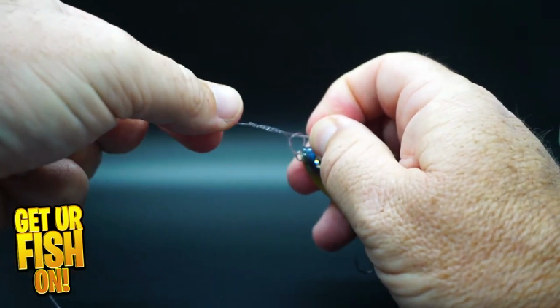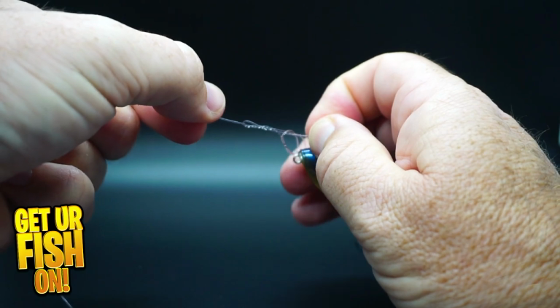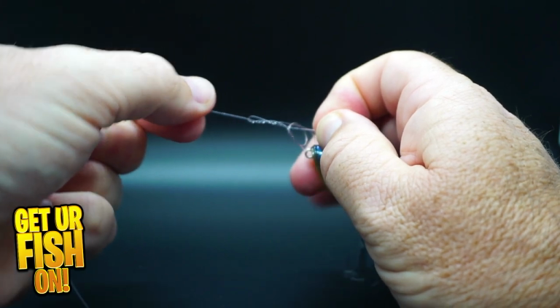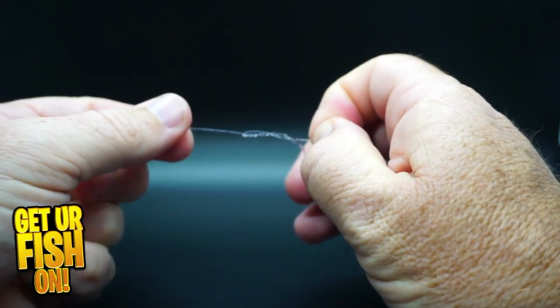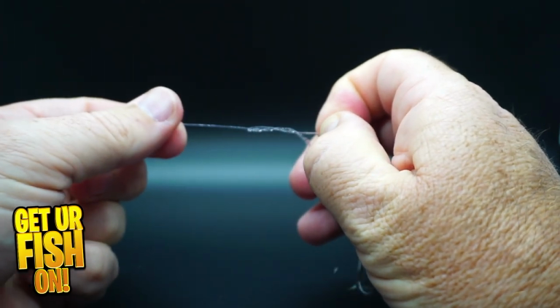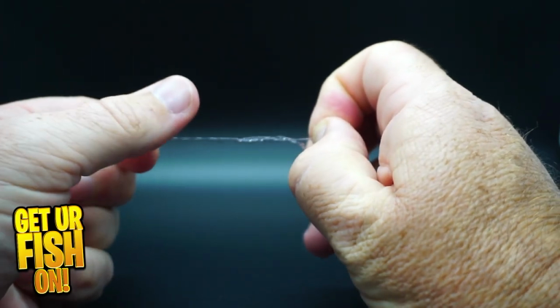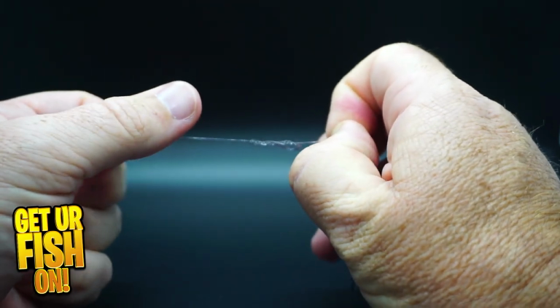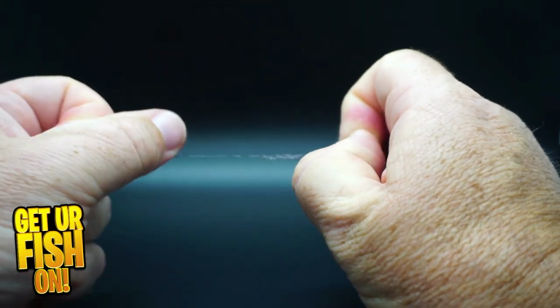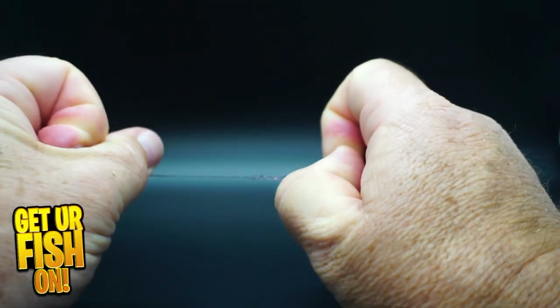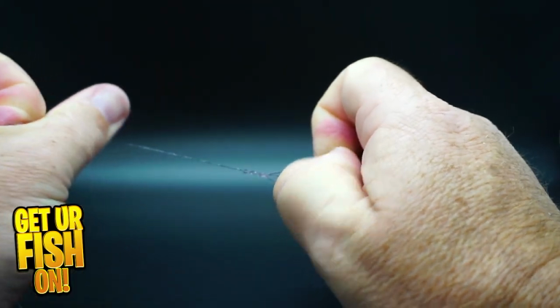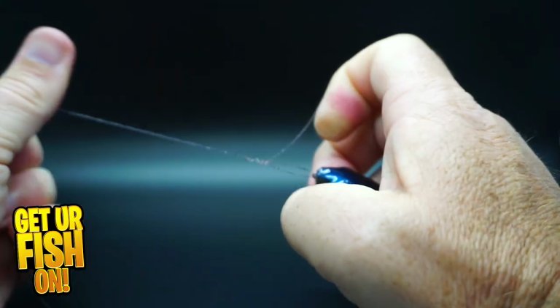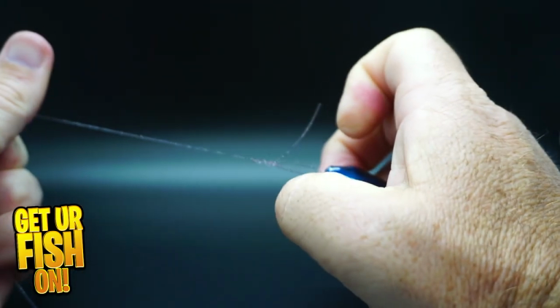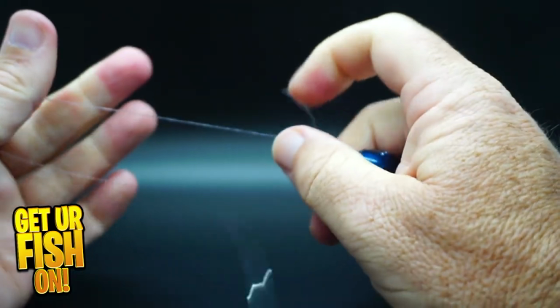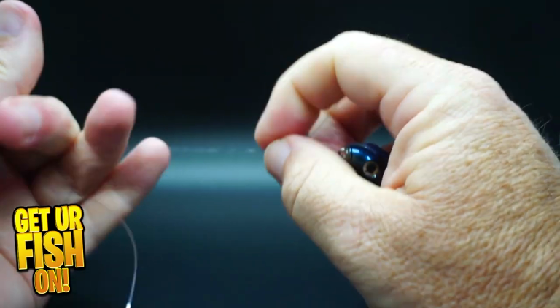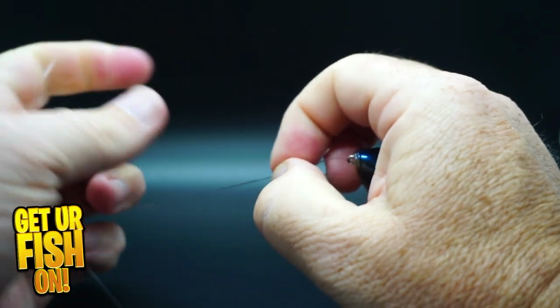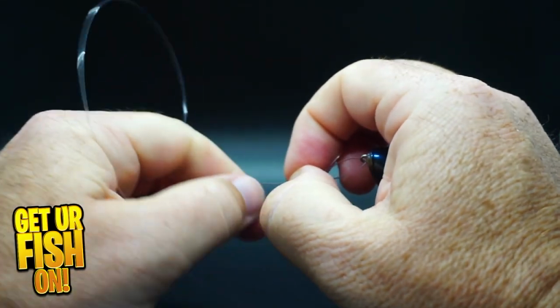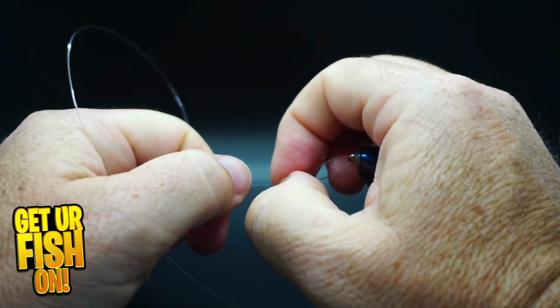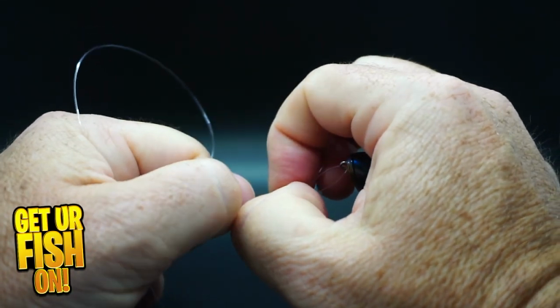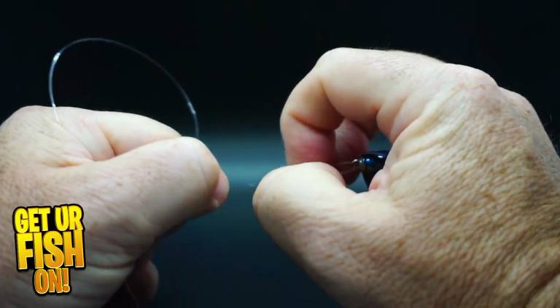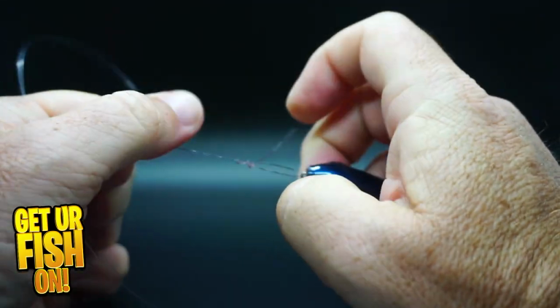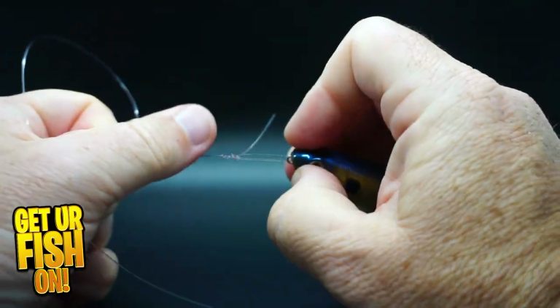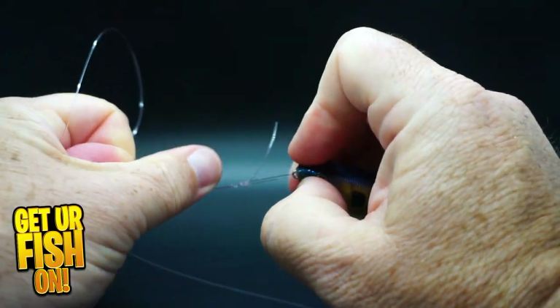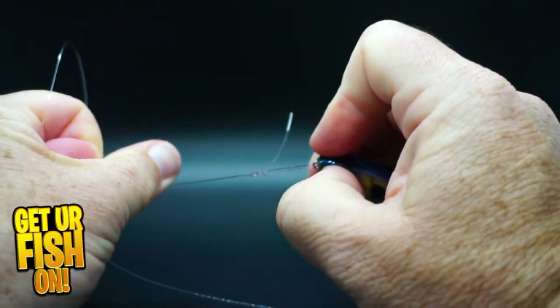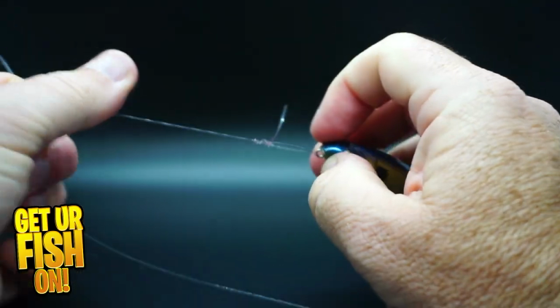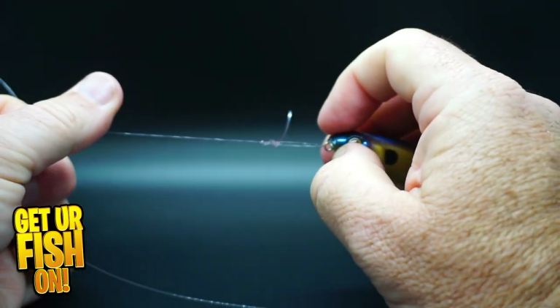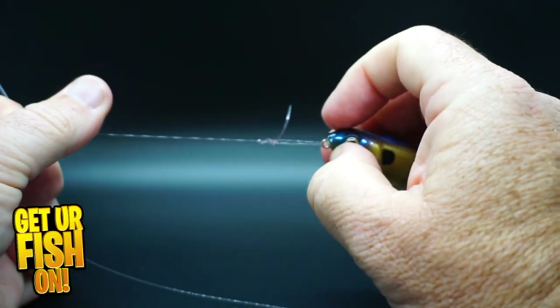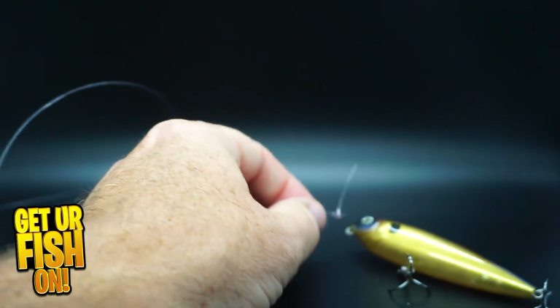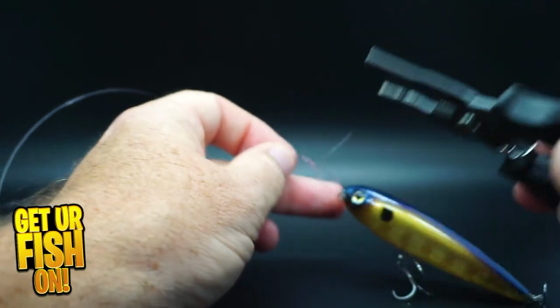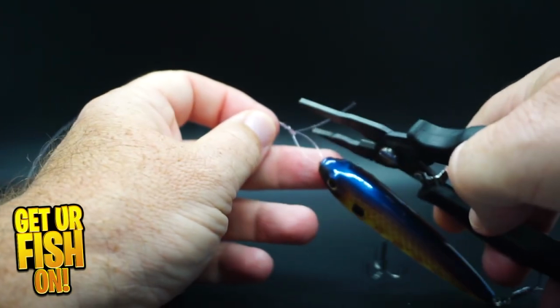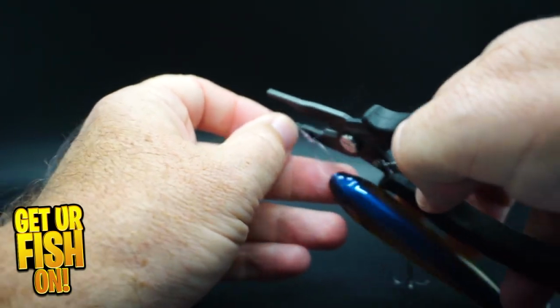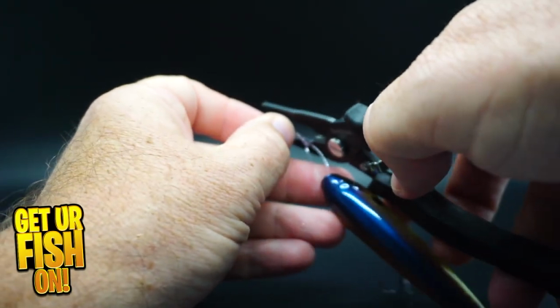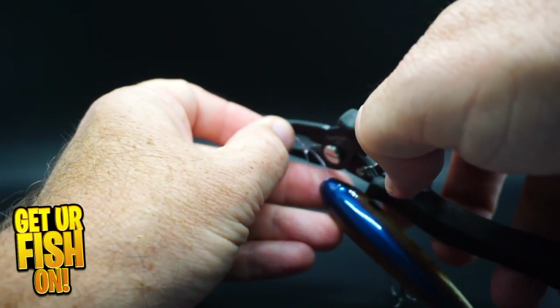Dampen the line and cinch it down. You'll notice the tag end is facing backwards of the lure, so you won't catch as much grass or muck on it. Good luck, tight lines, and get your fish on.